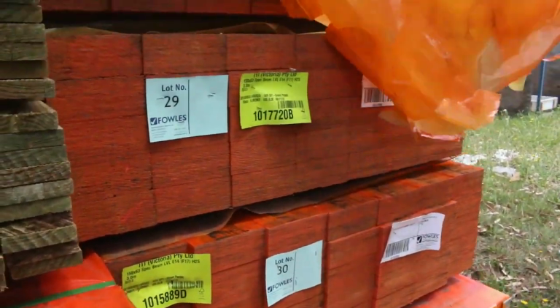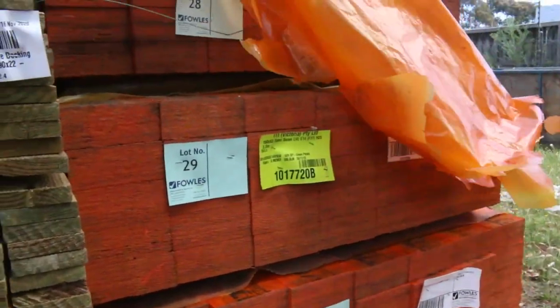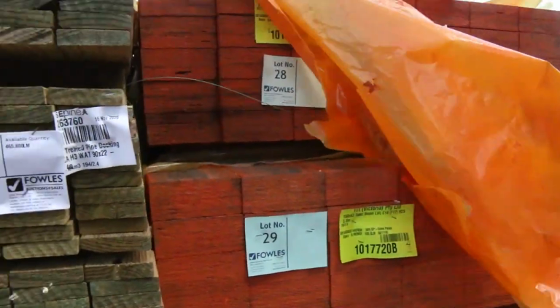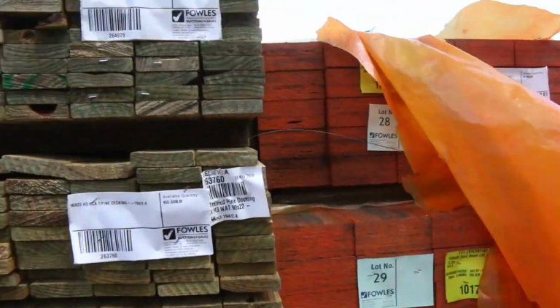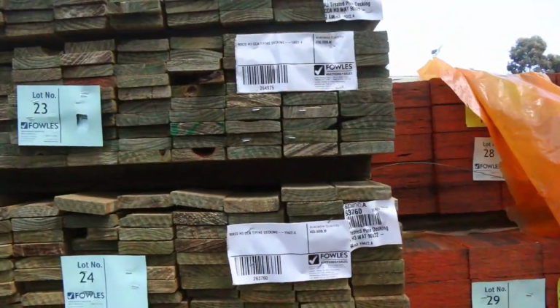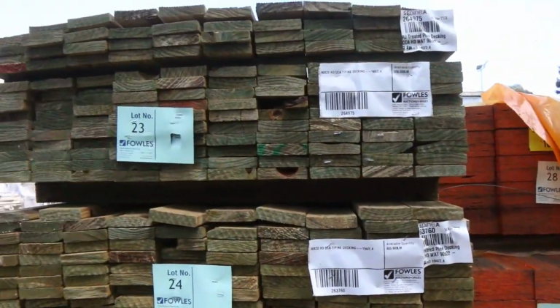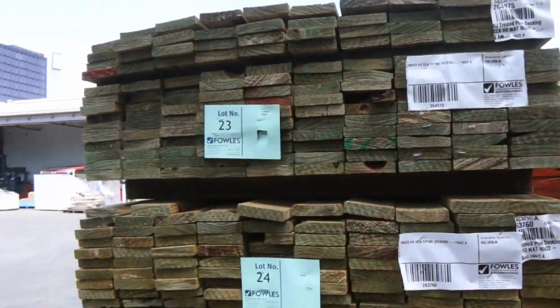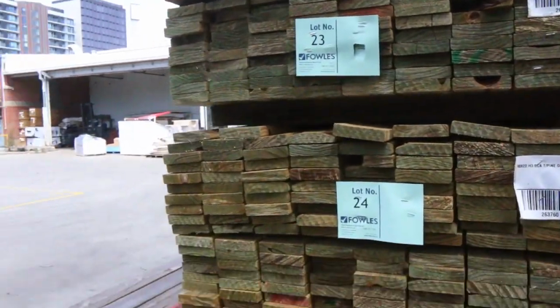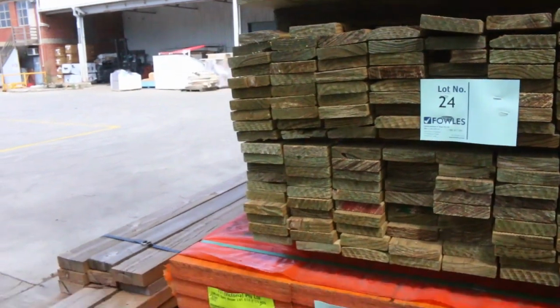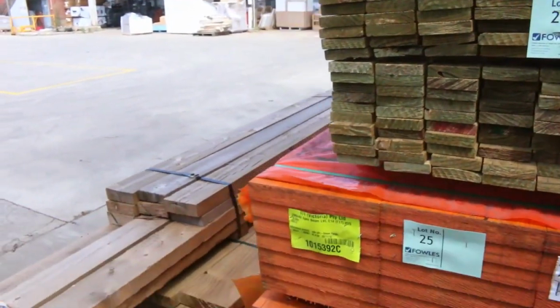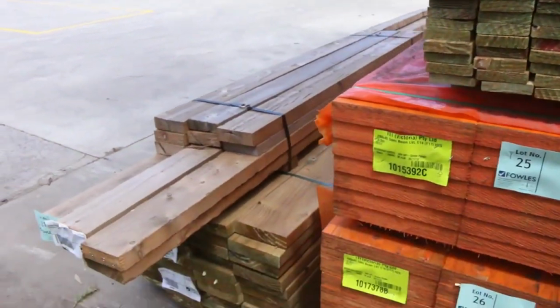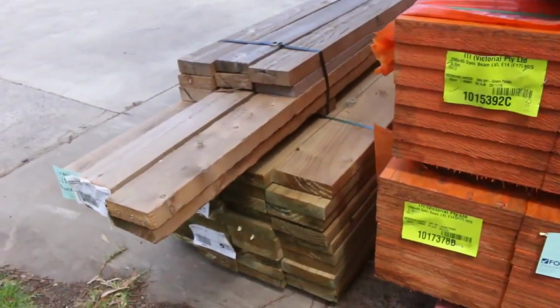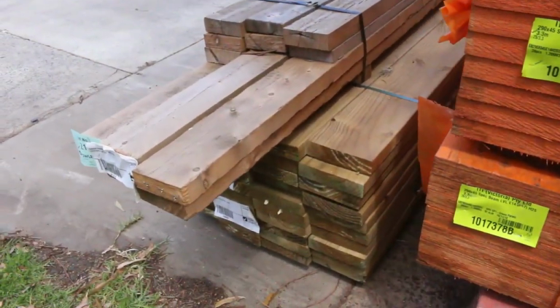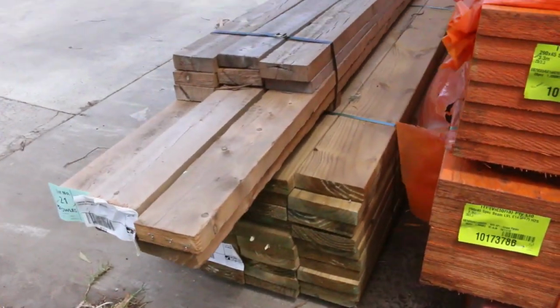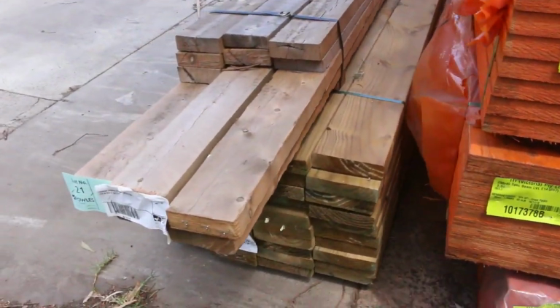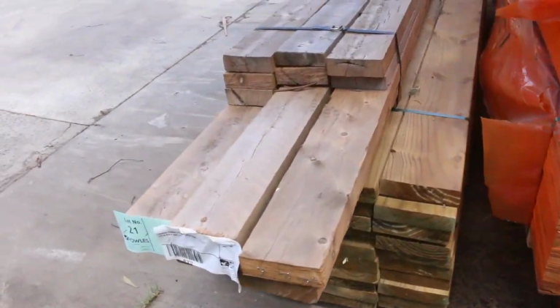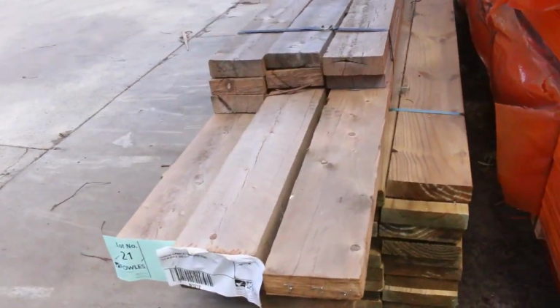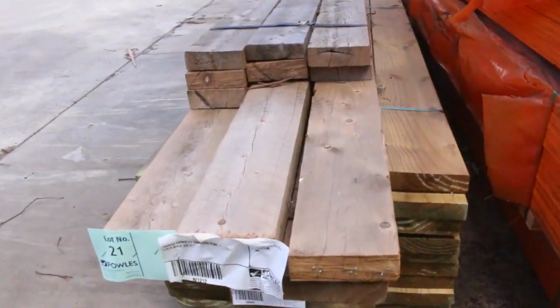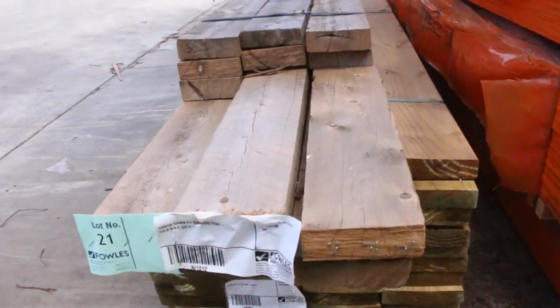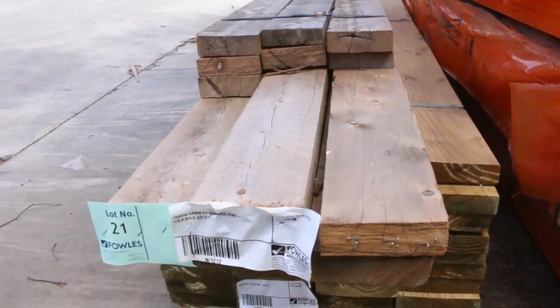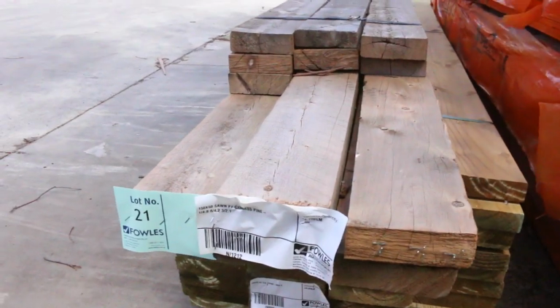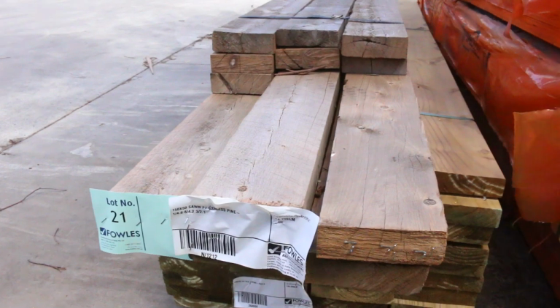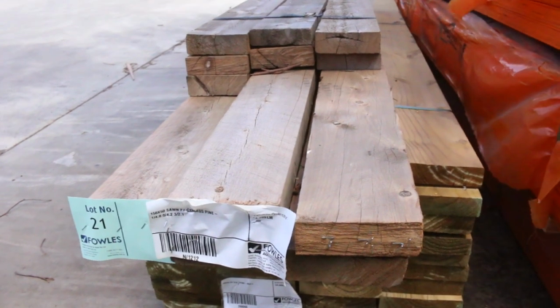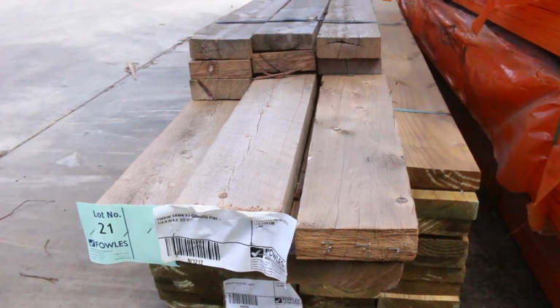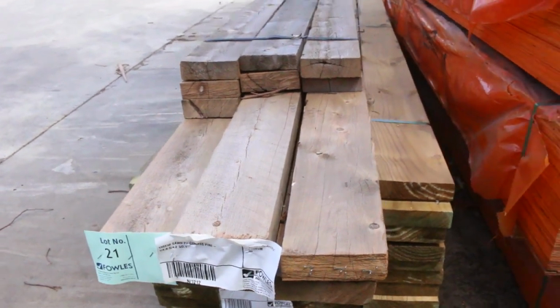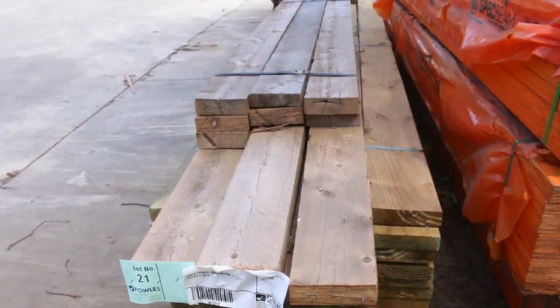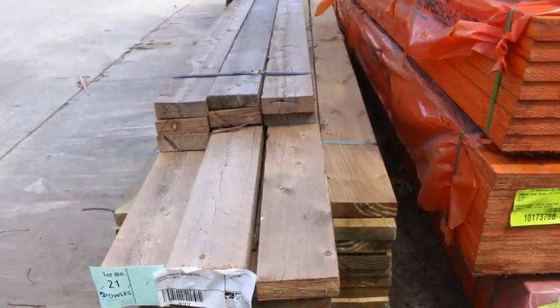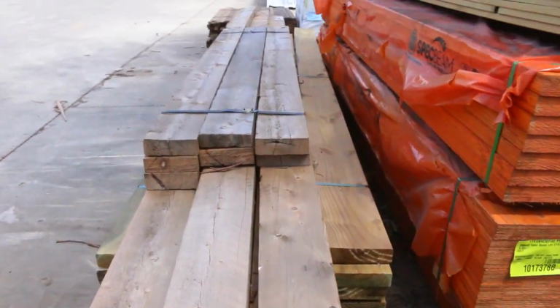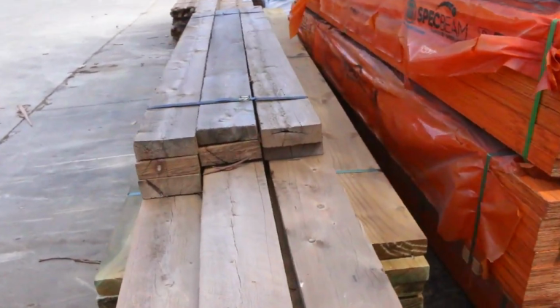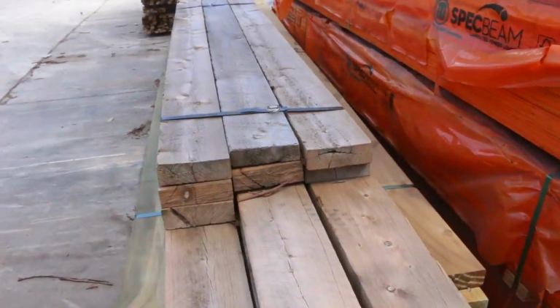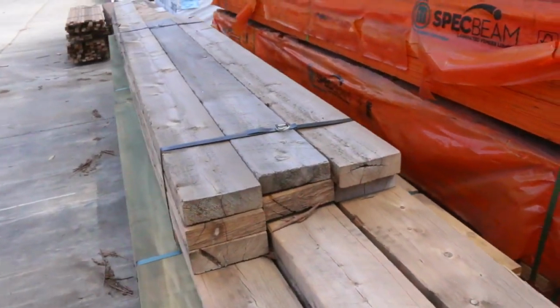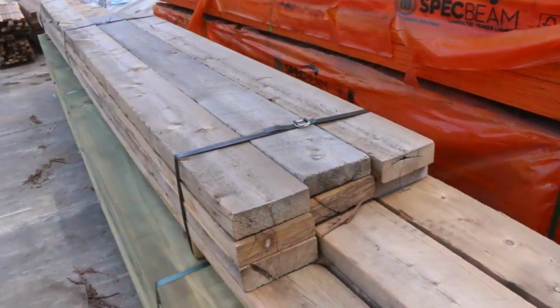Lot 23 and 24 are a couple of packs of treated pine decking. Lot 21 is an interesting one — a bit of cypress pine there, sawn cypress, 150 by 50 by 50. Some nice stock.